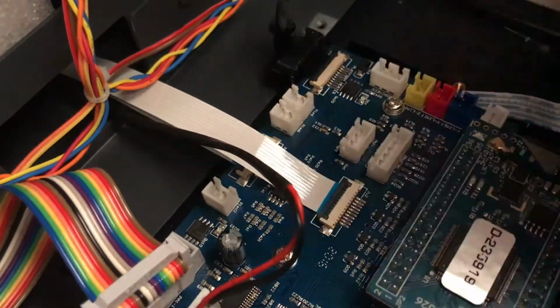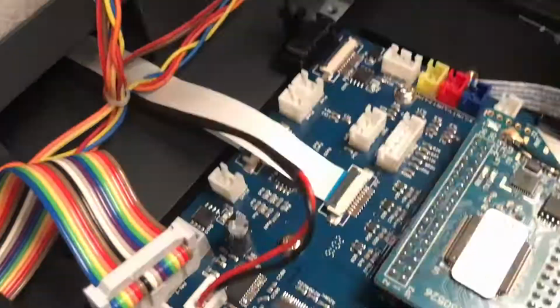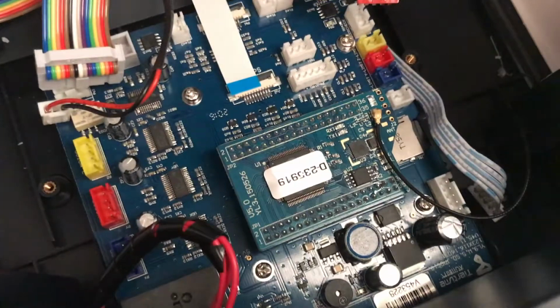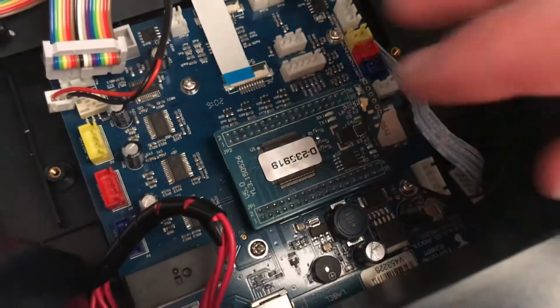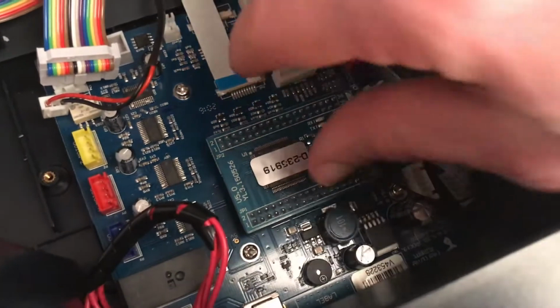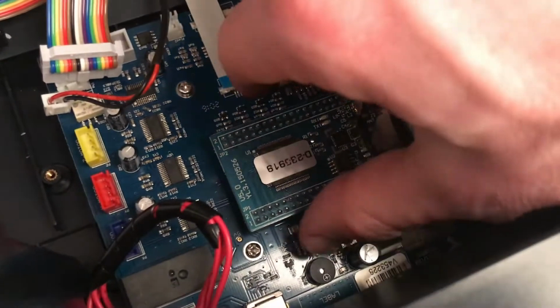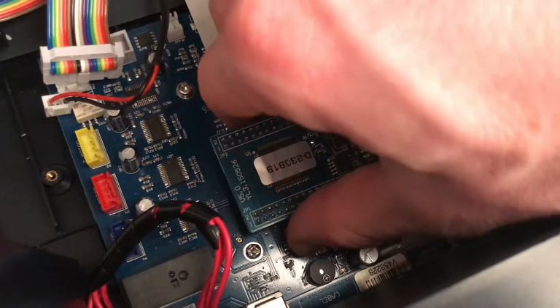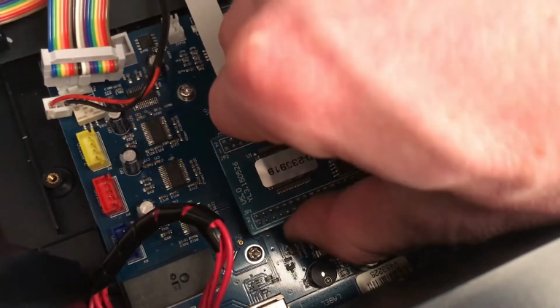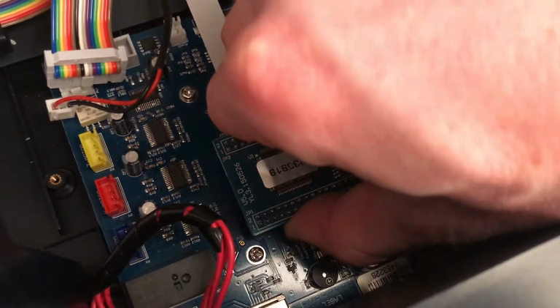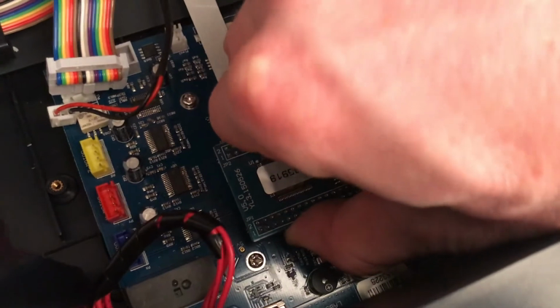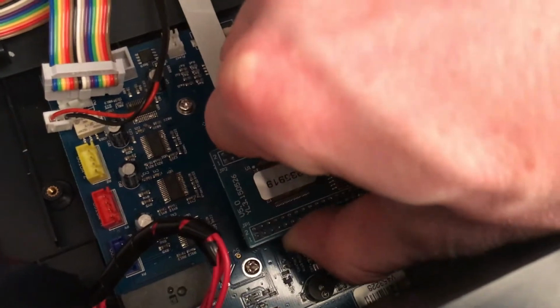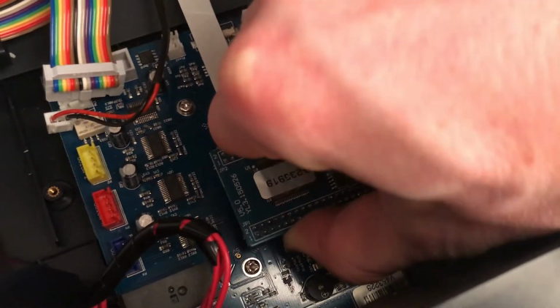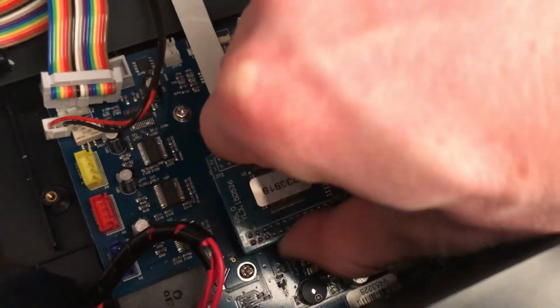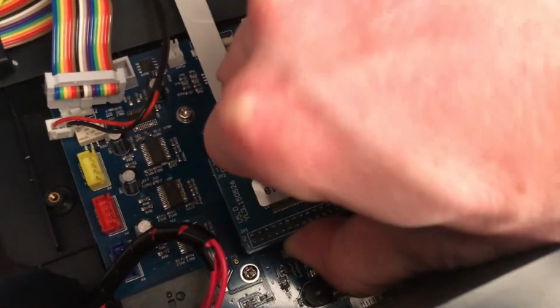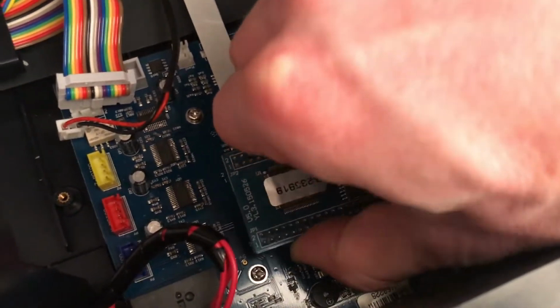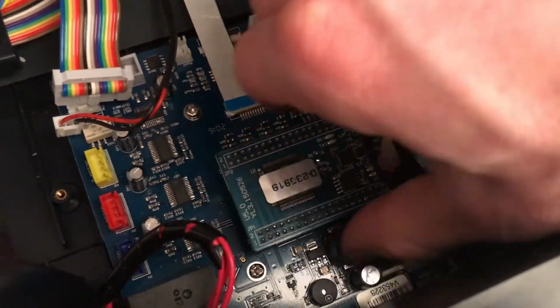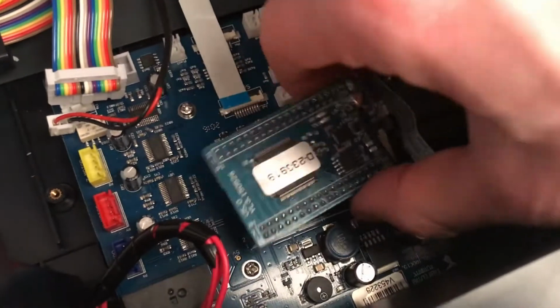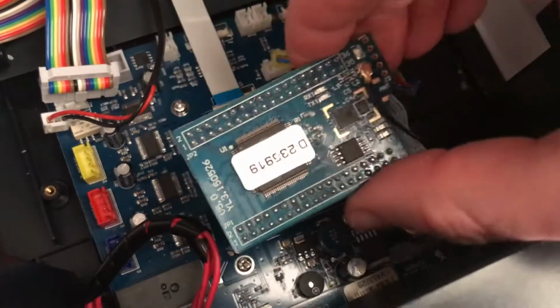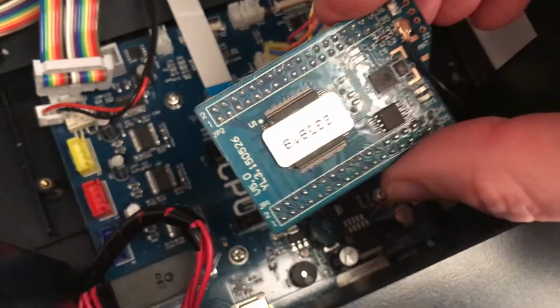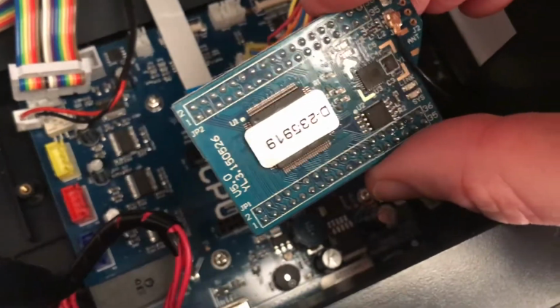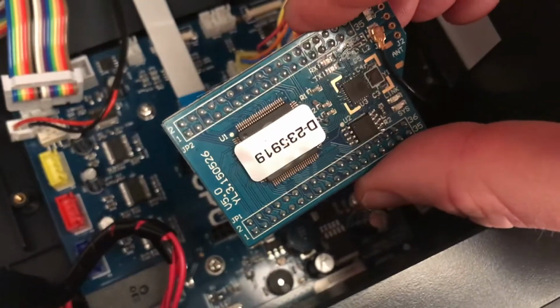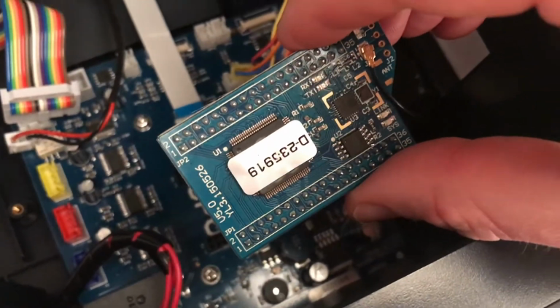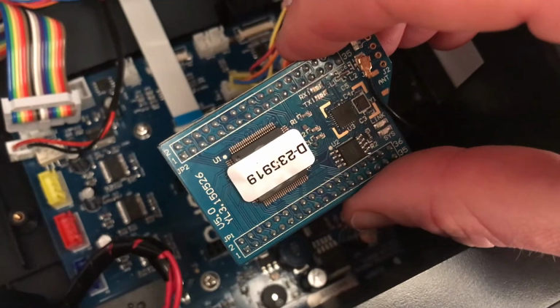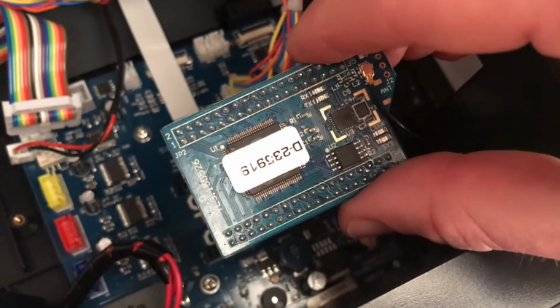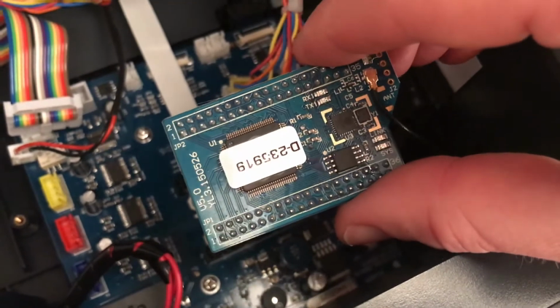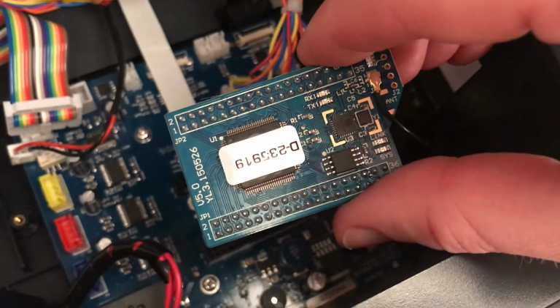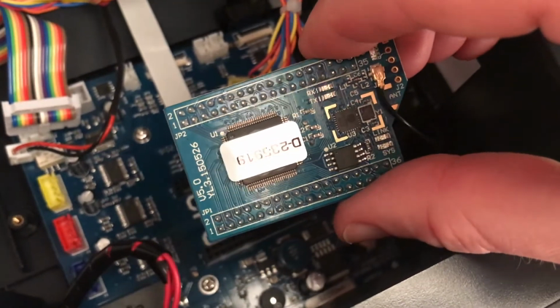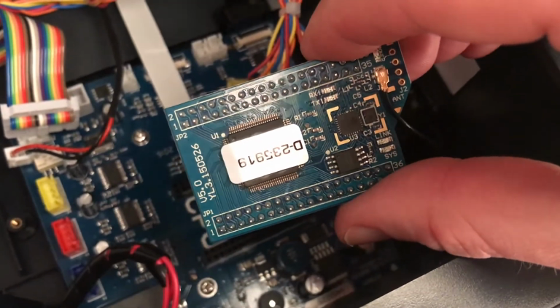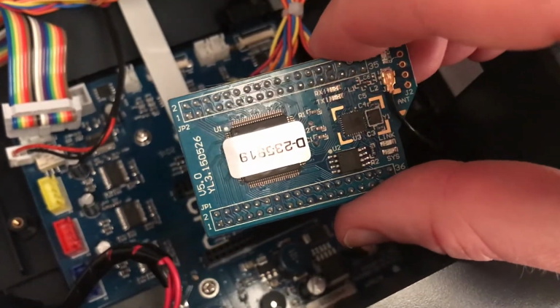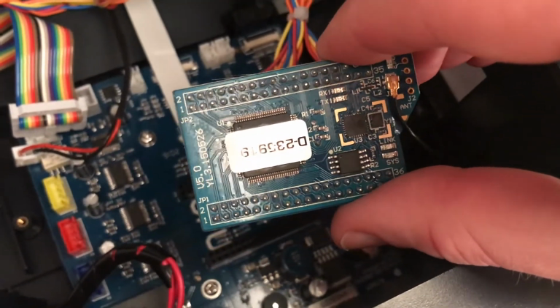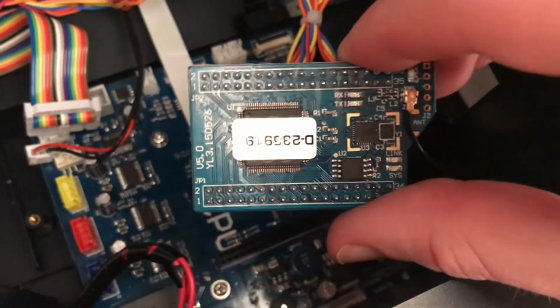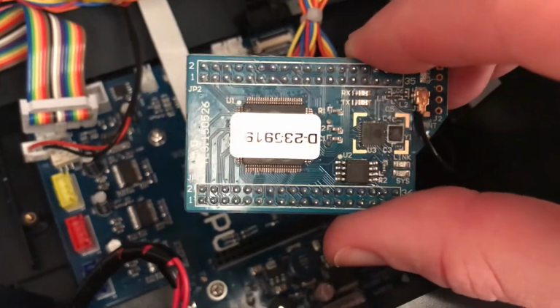Once all the cables are removed you're going to have to remove the main CPU board. Do this carefully and bear in mind that there's a Wi-Fi antenna on the top right-hand corner, so don't try and rip that out of the machine because something bad will happen.